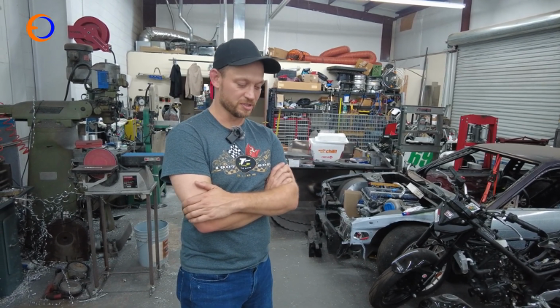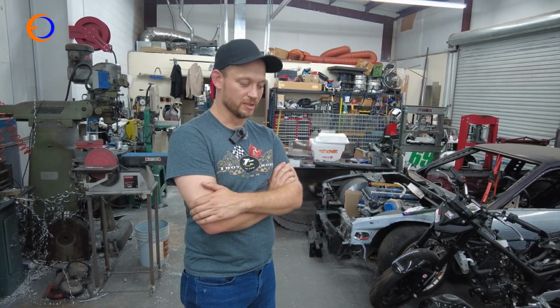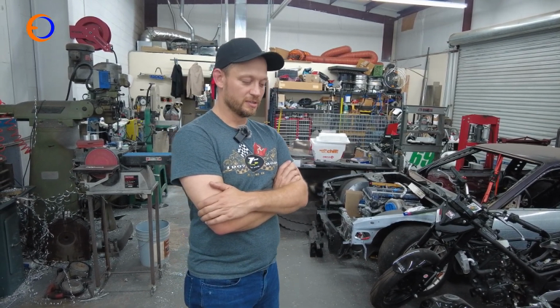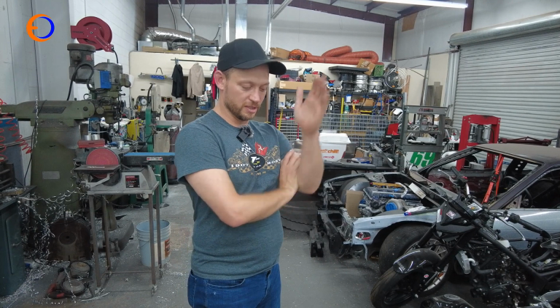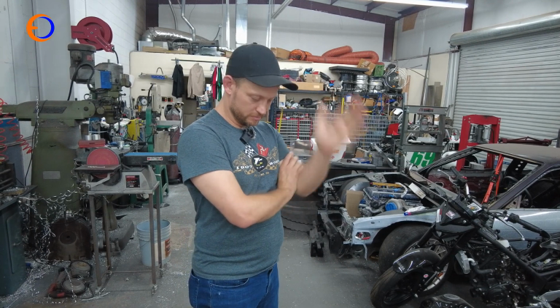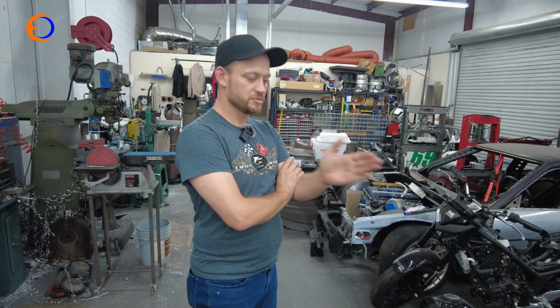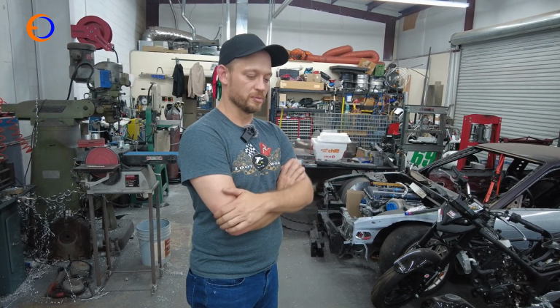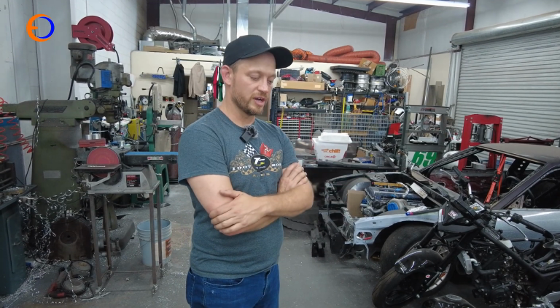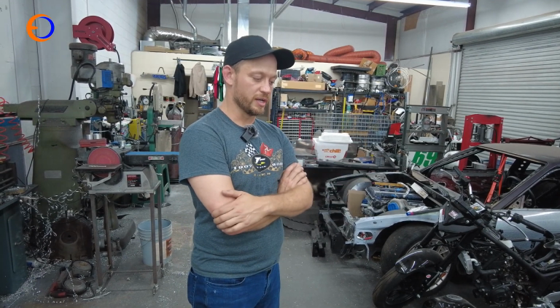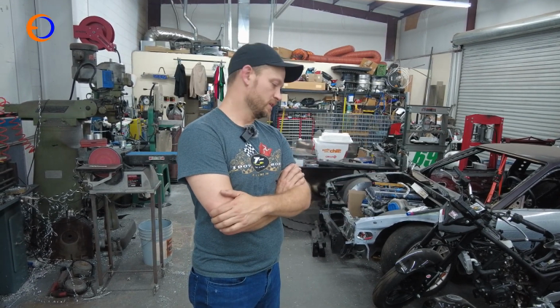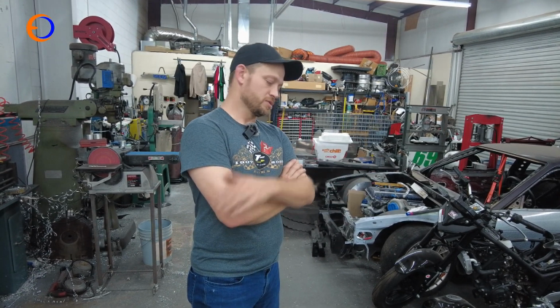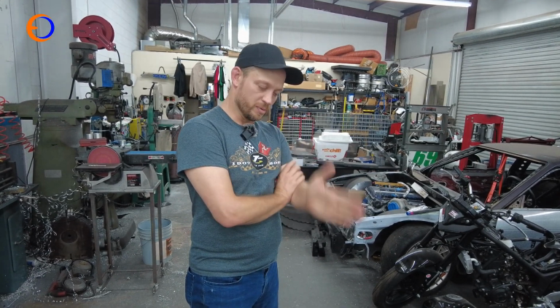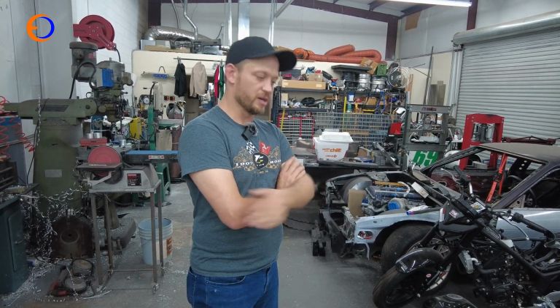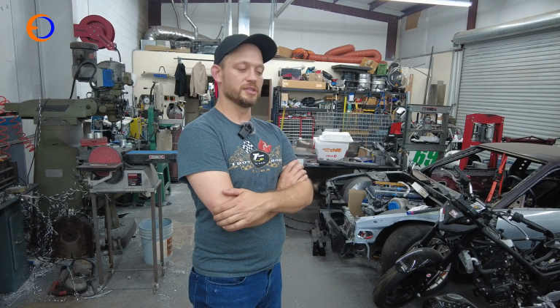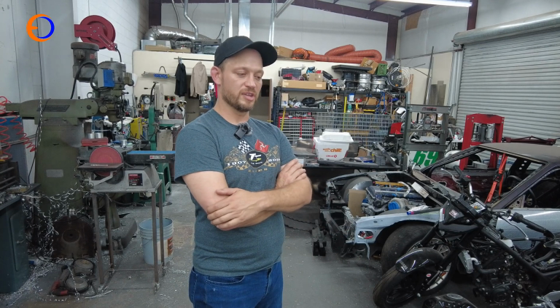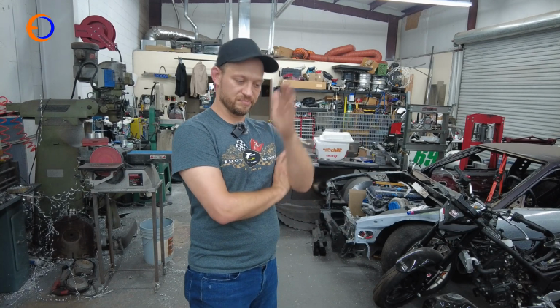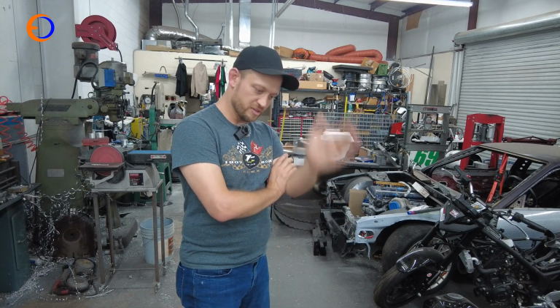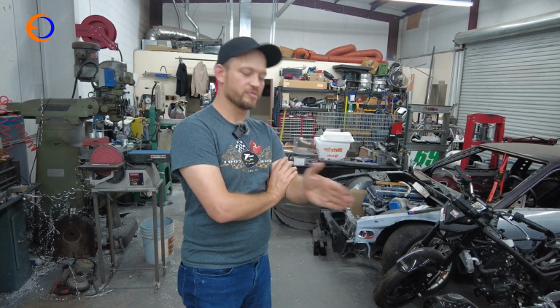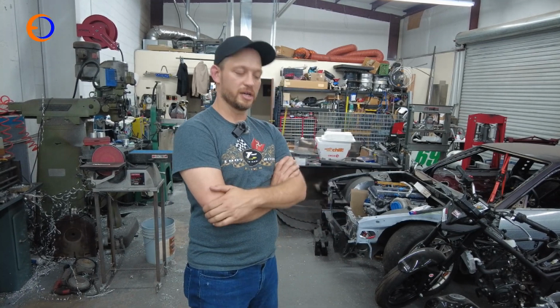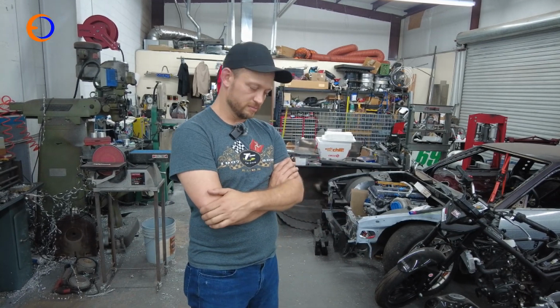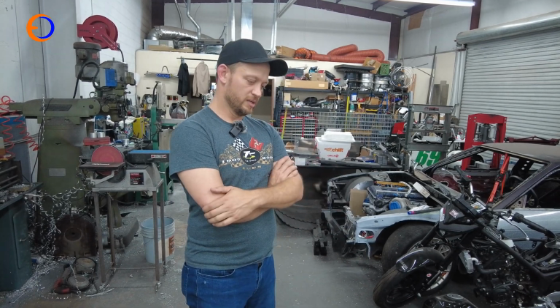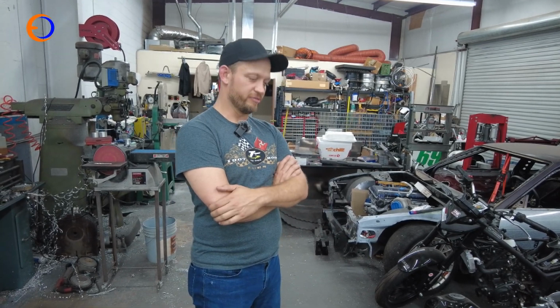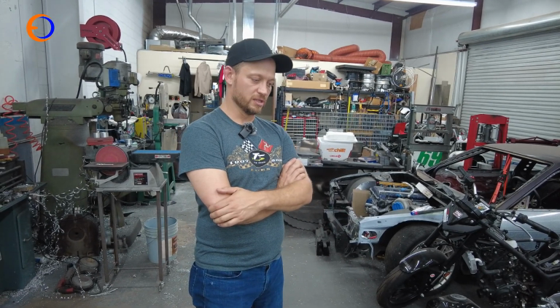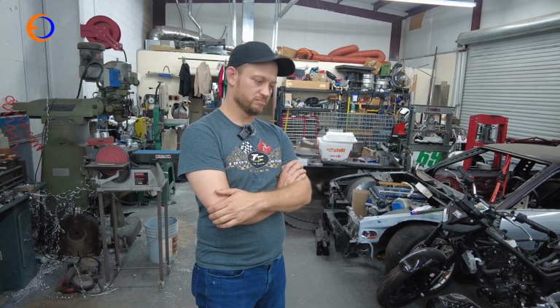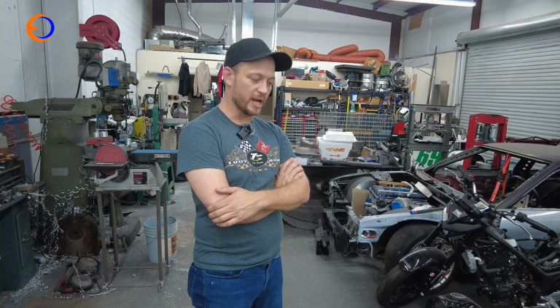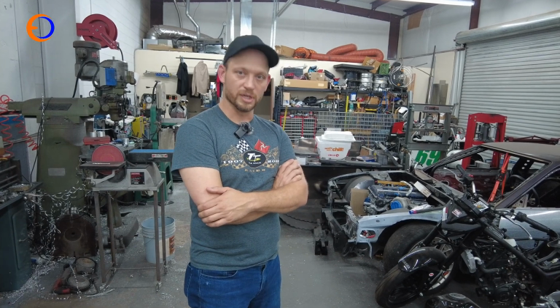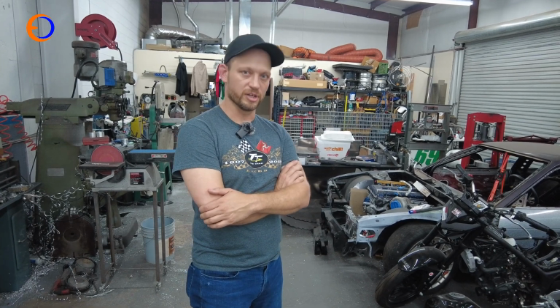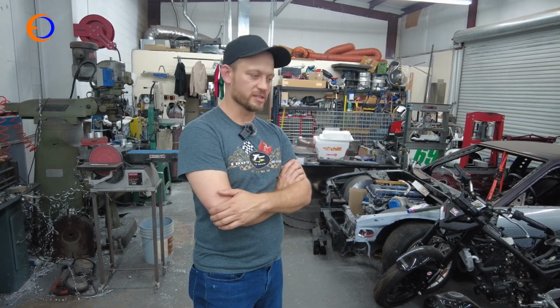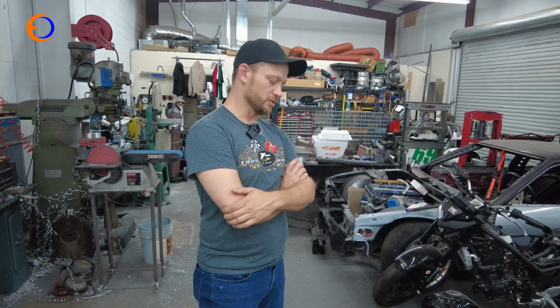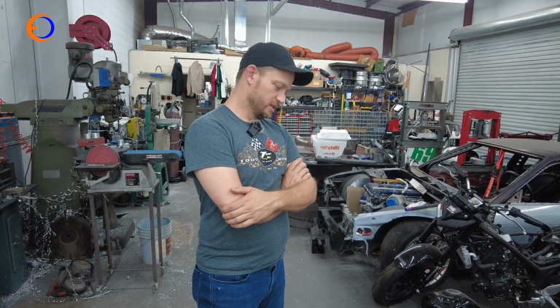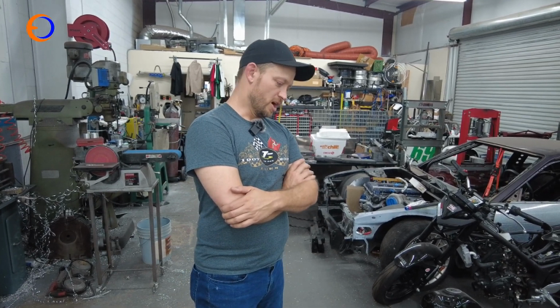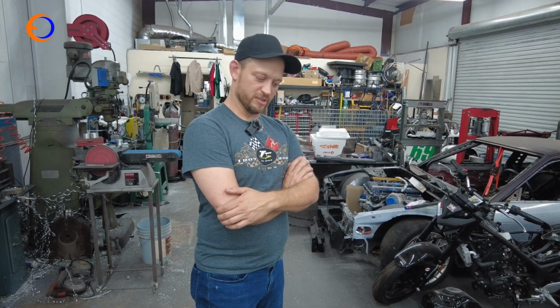Next year, 200 with no fairing, 220 with fairing. The year after that, 250 with fairing. Within five years, 280 to 300 with fairing. That's the goal — all out of what looks like a British car motor.